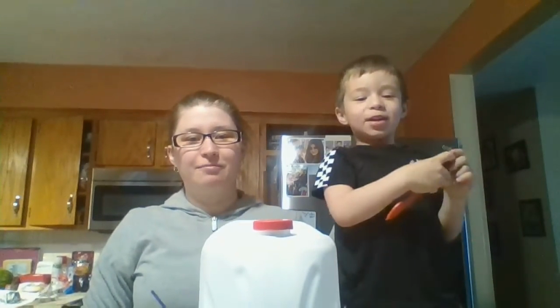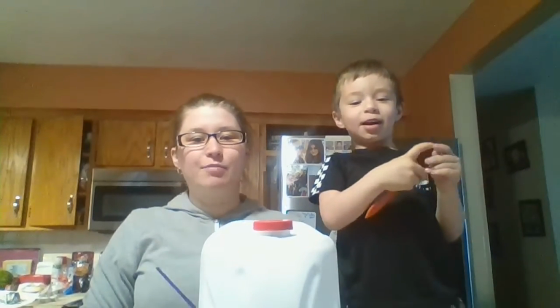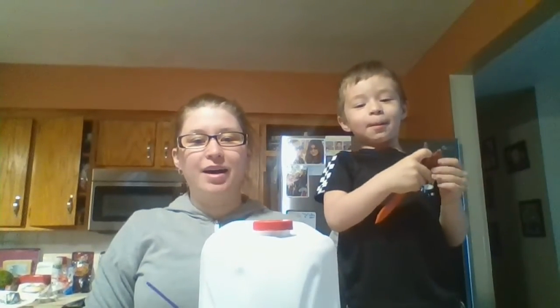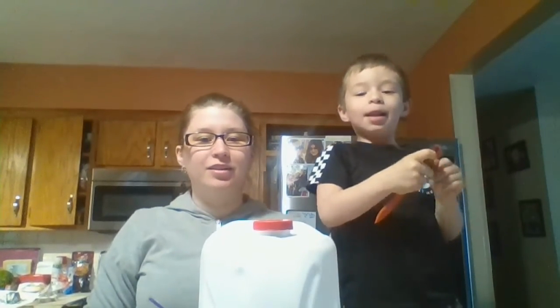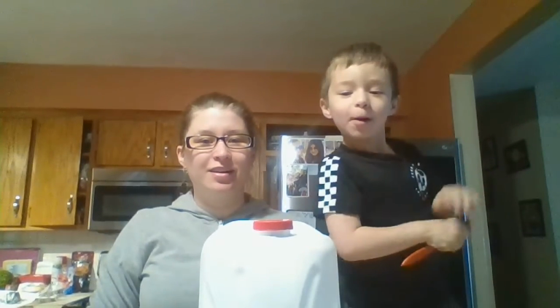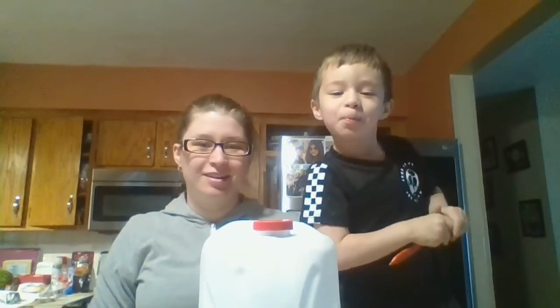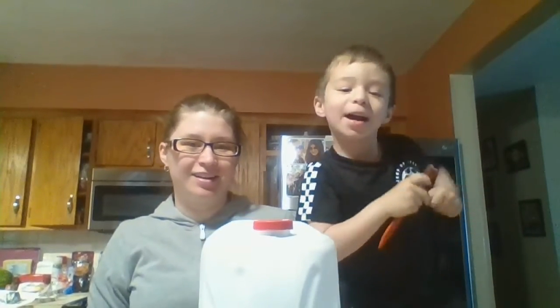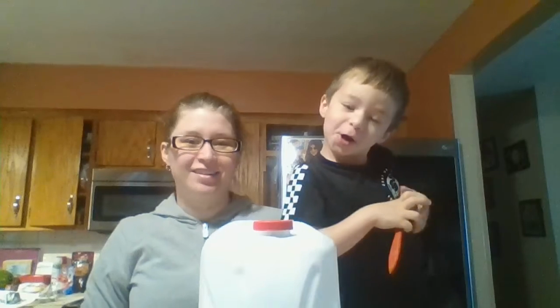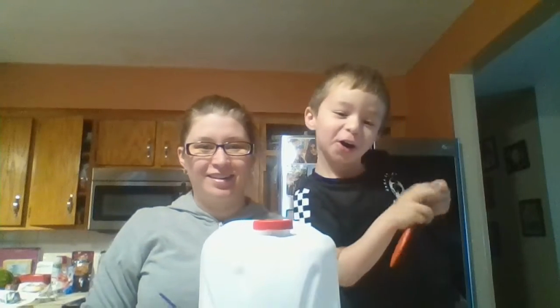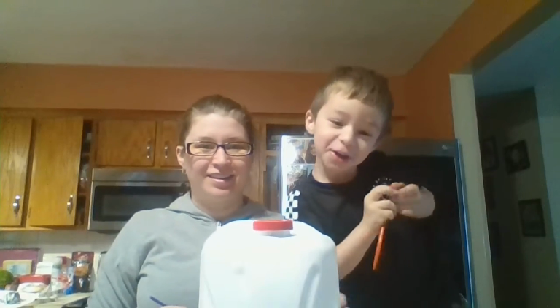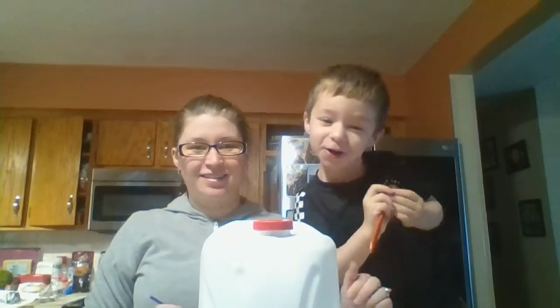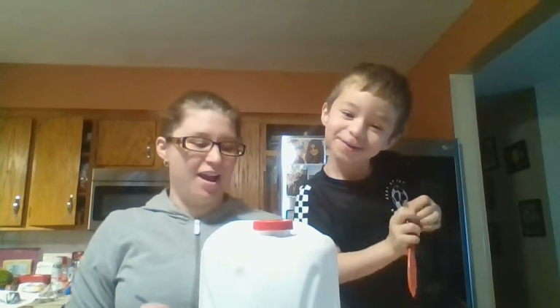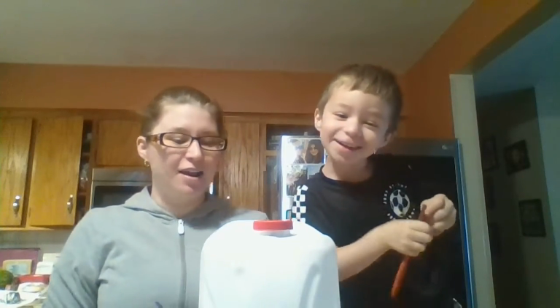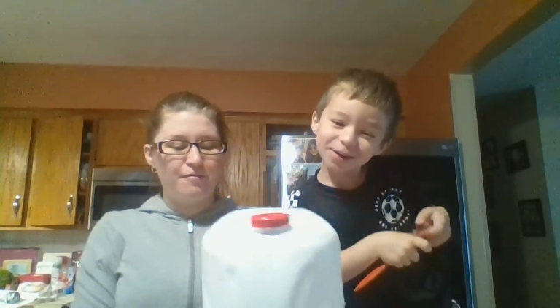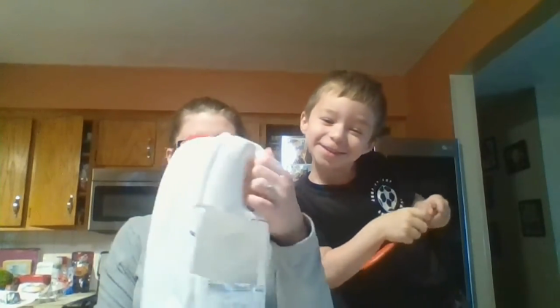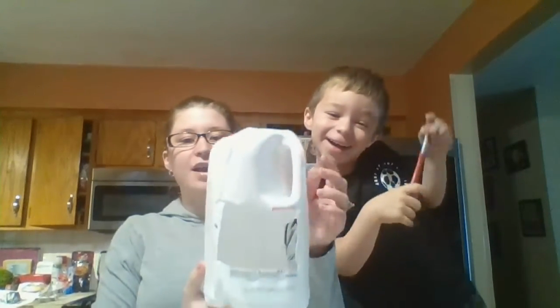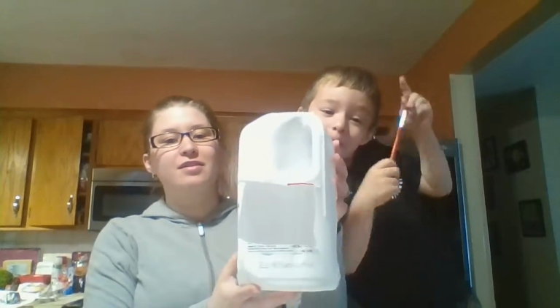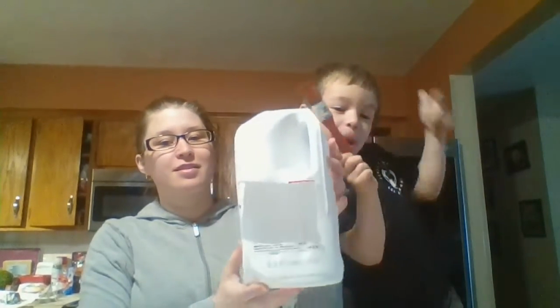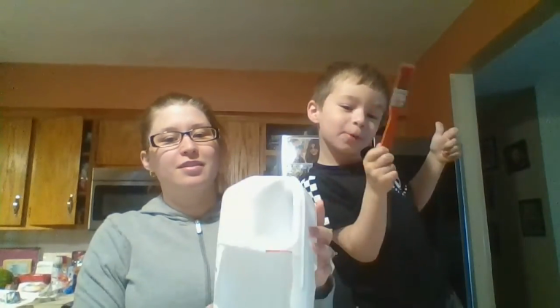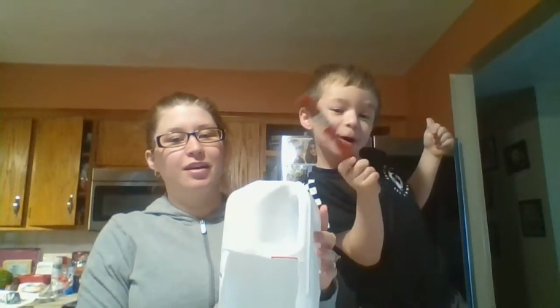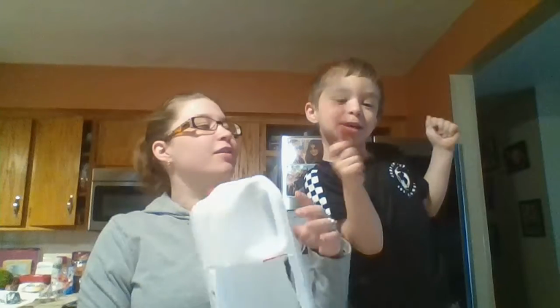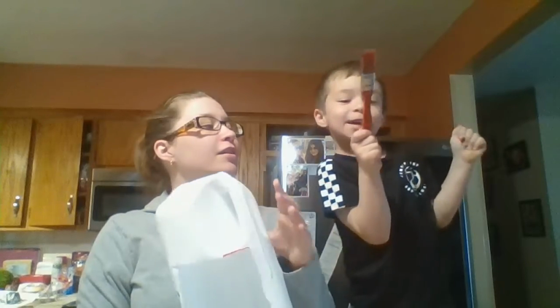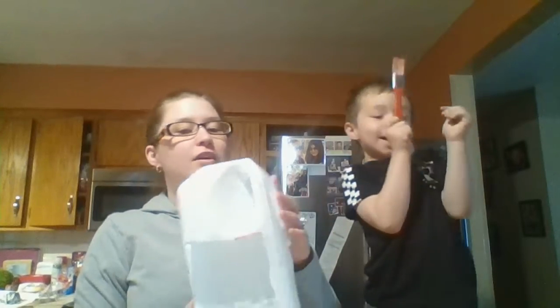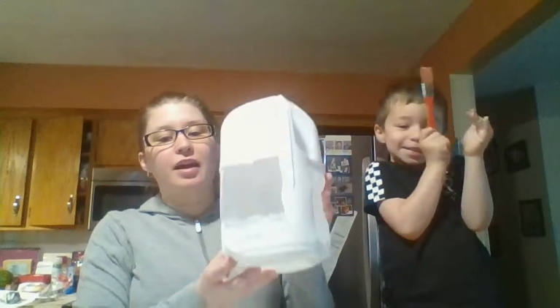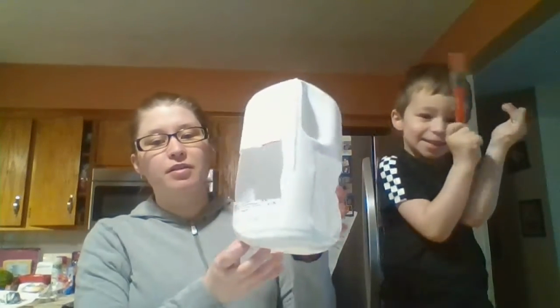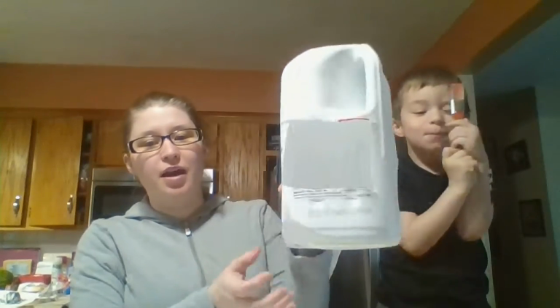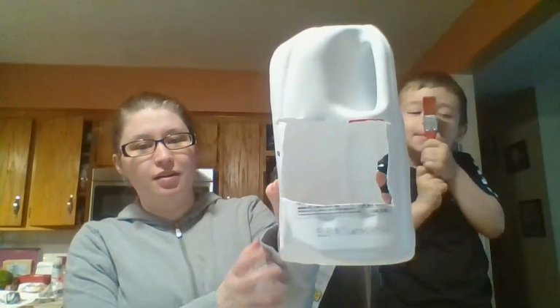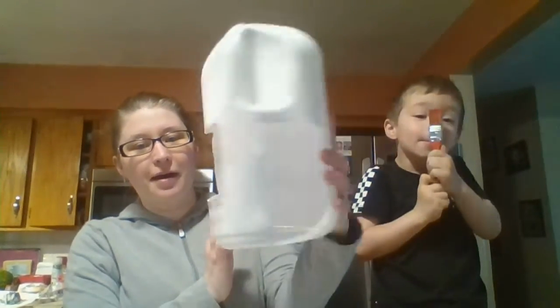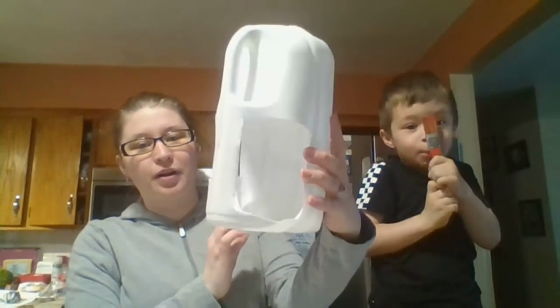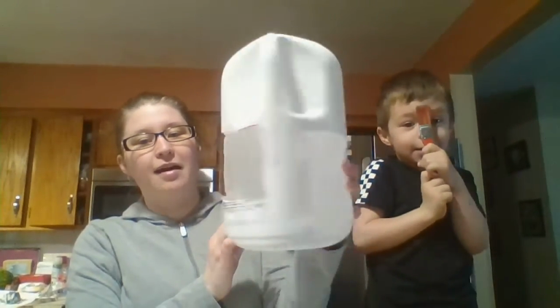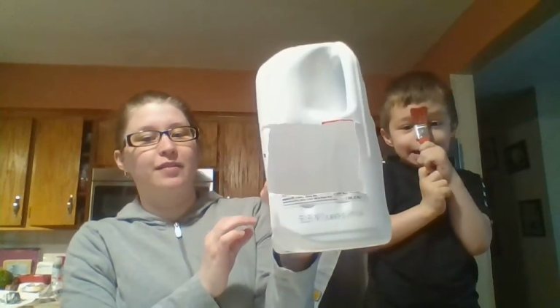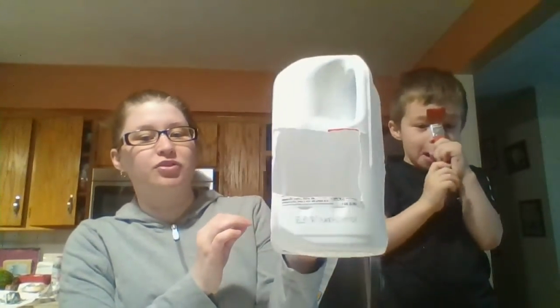Welcome back Kindergarten Crew. Today we're going to make a birdhouse out of a milk jug.